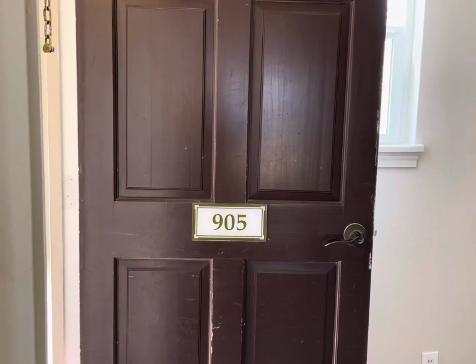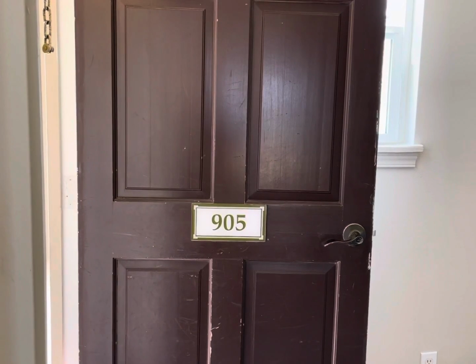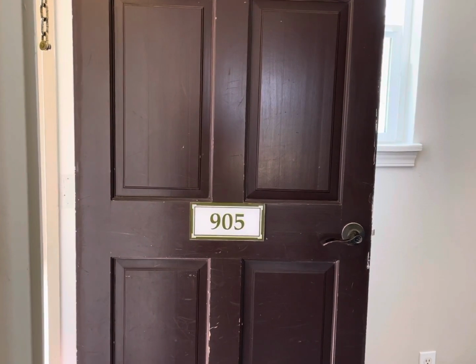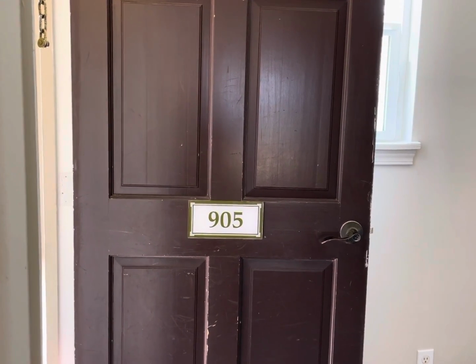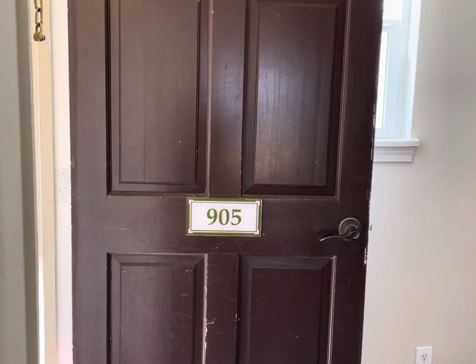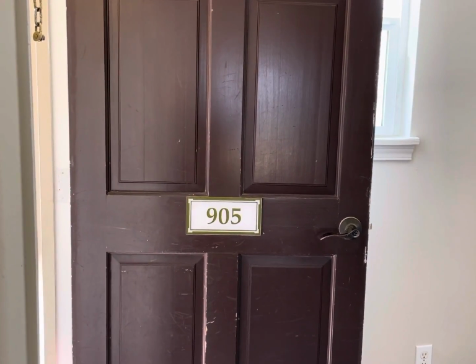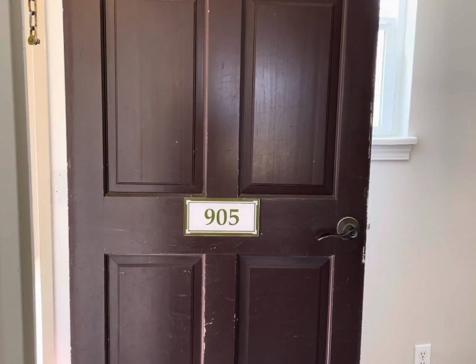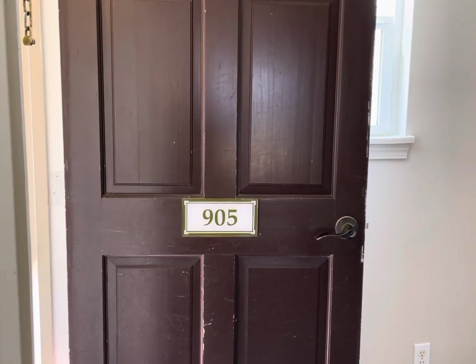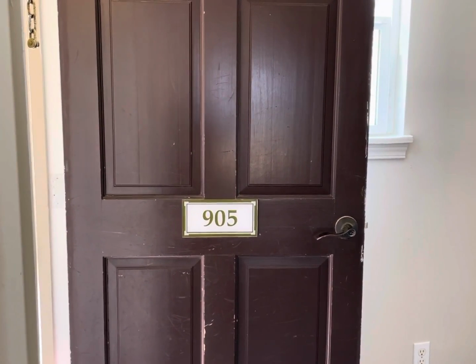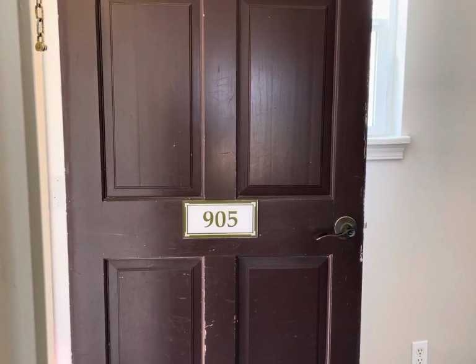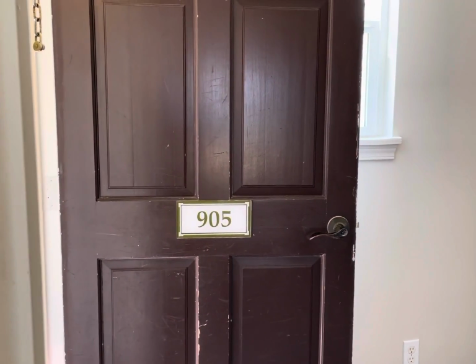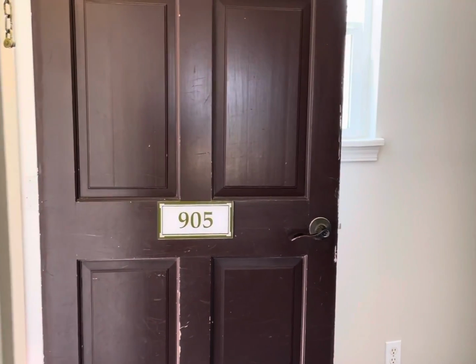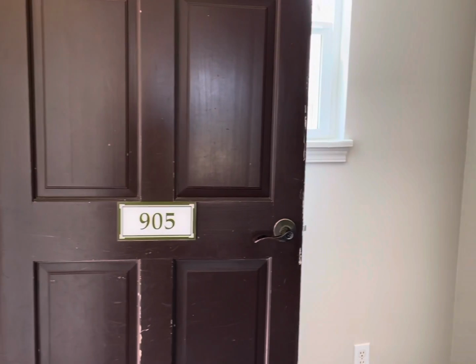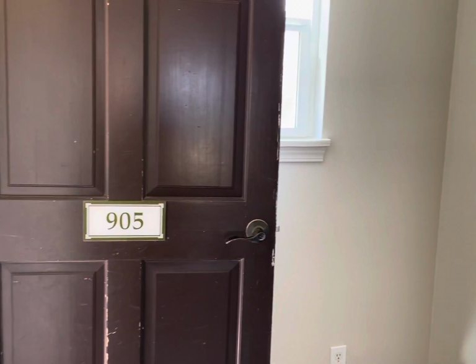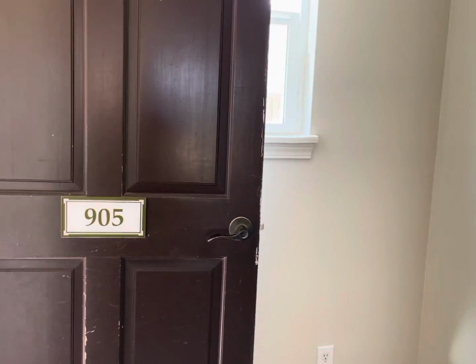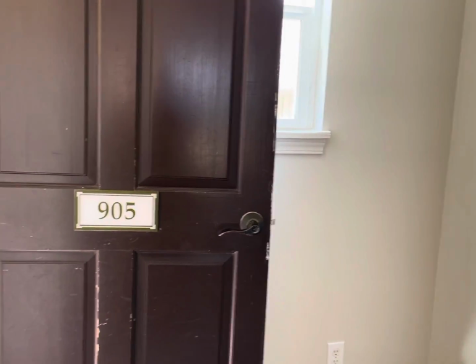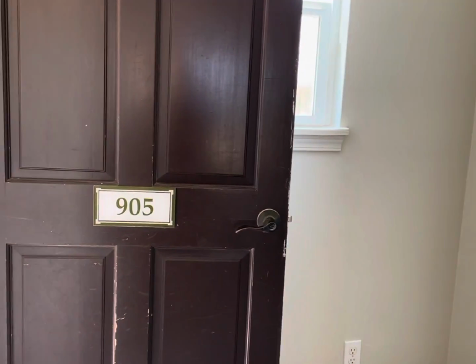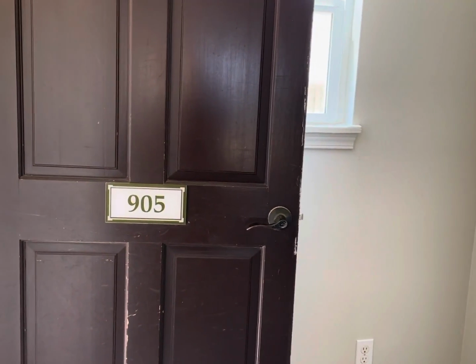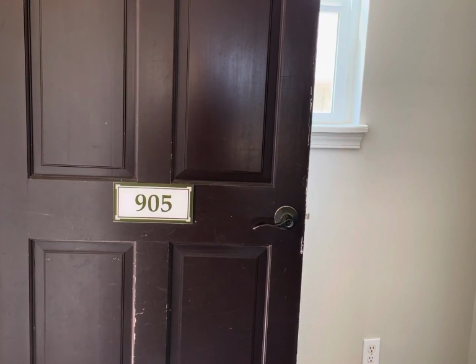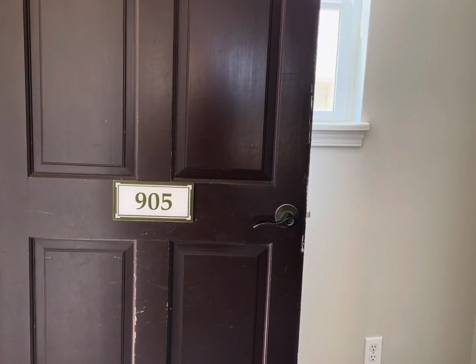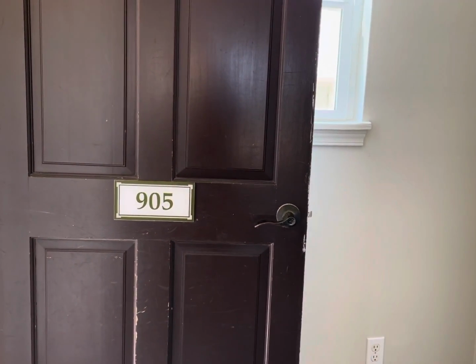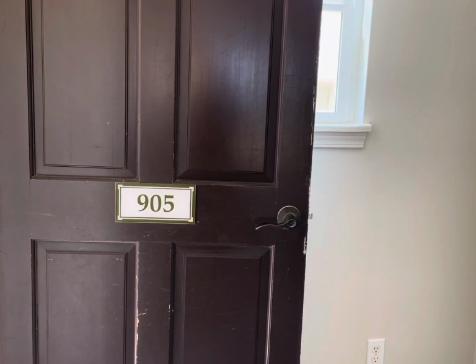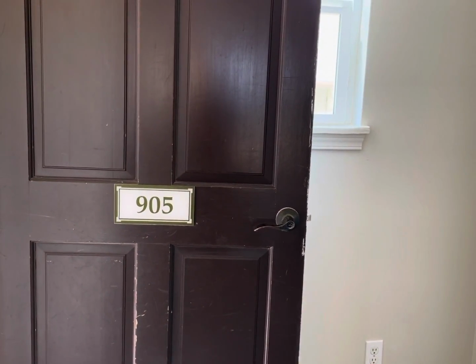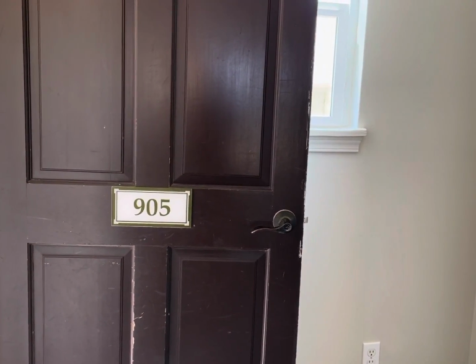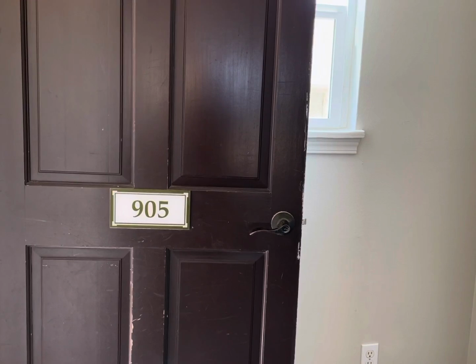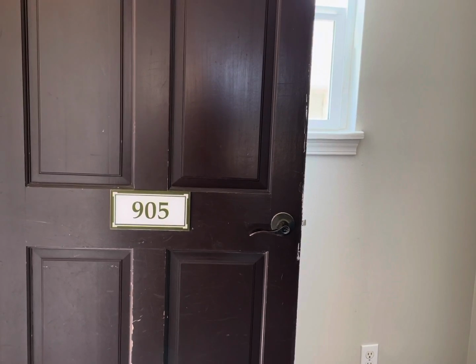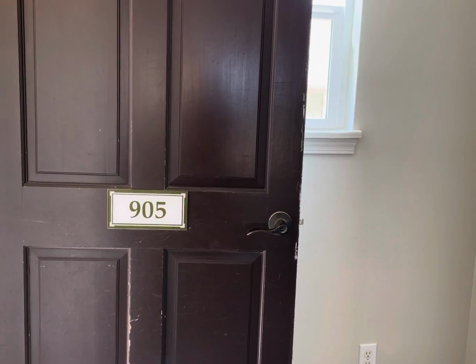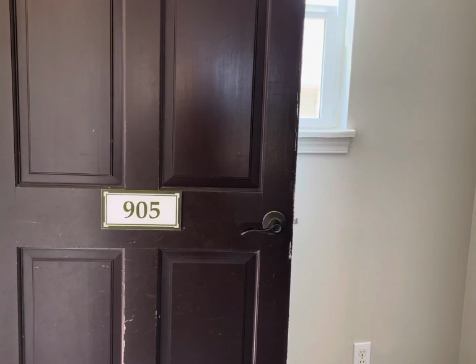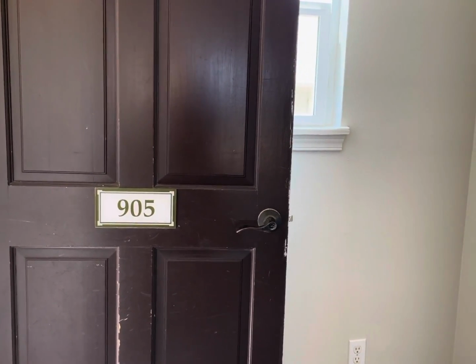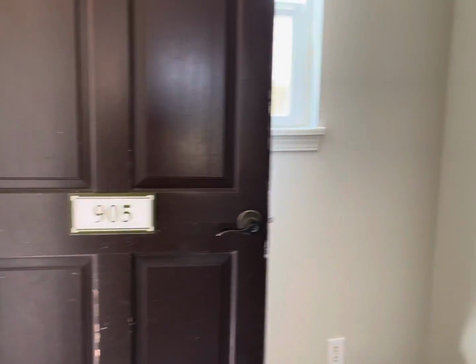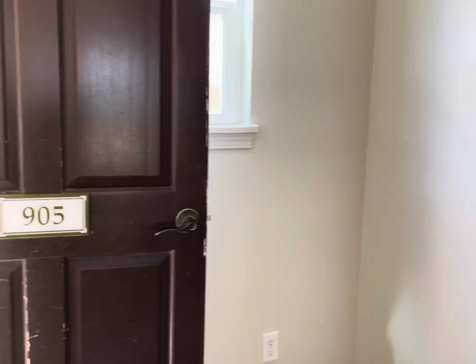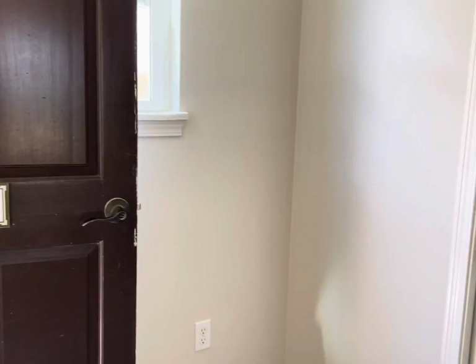Aloha from Donna Hansen of Maui Luxury Real Estate, Real Estate Sales, along with Bob Hansen. This is 905 Kehalani Gardens, a three bedroom, two and a half bath, wonderful two-story condominium.